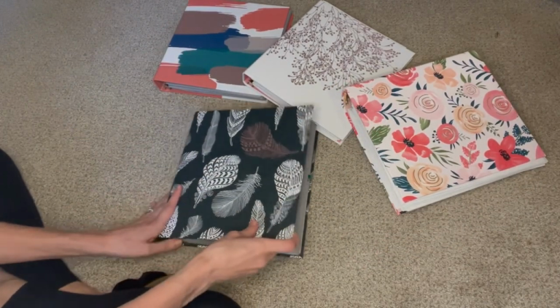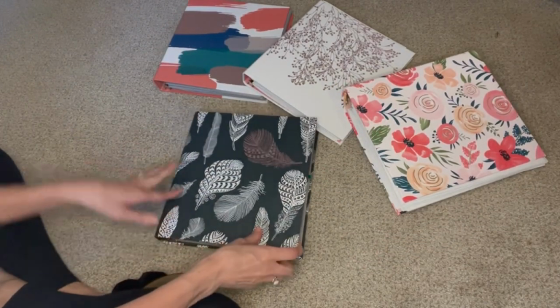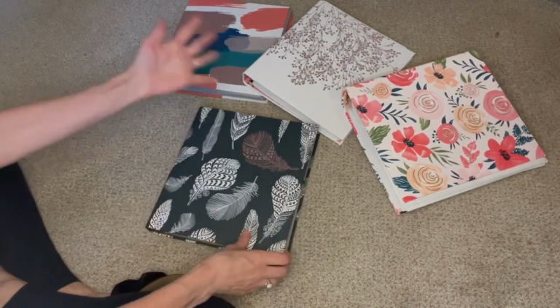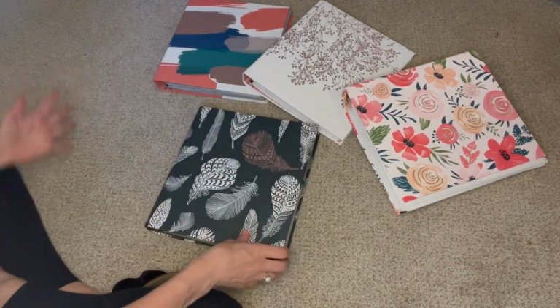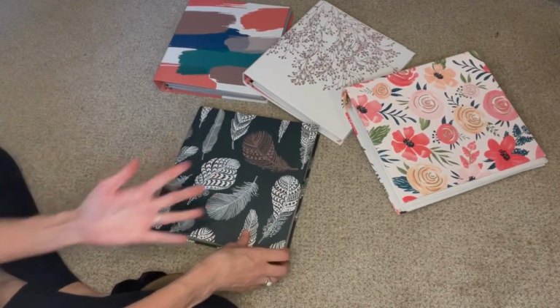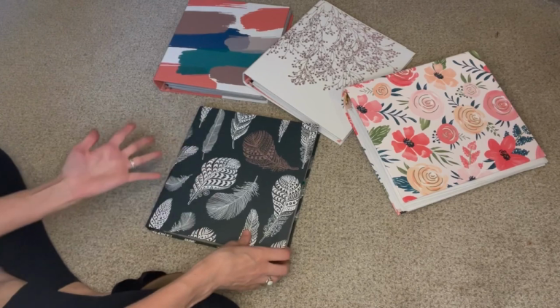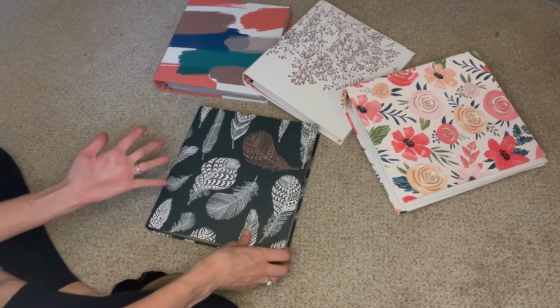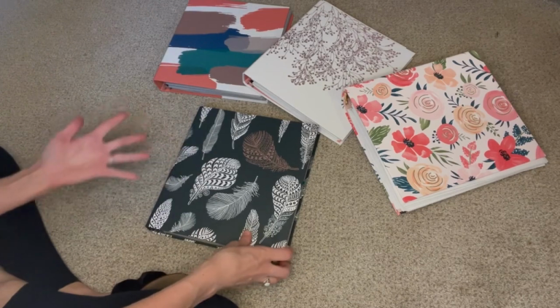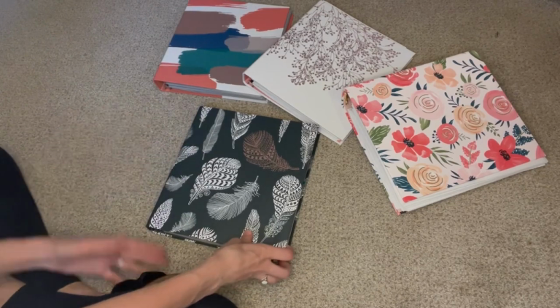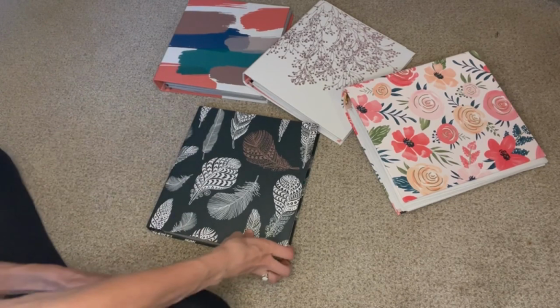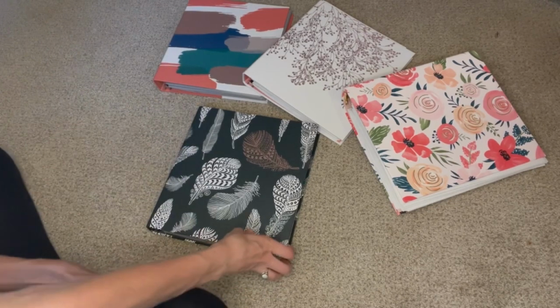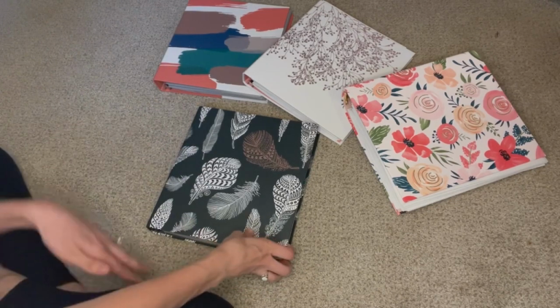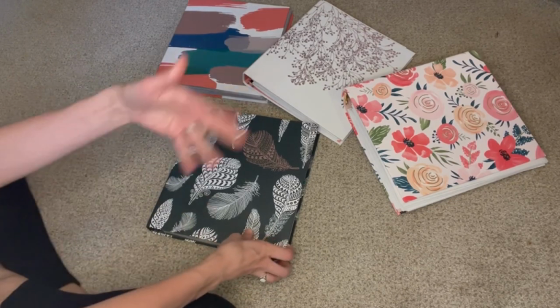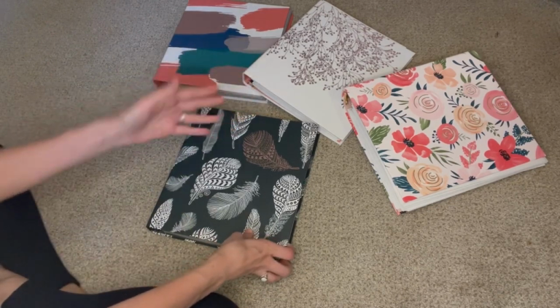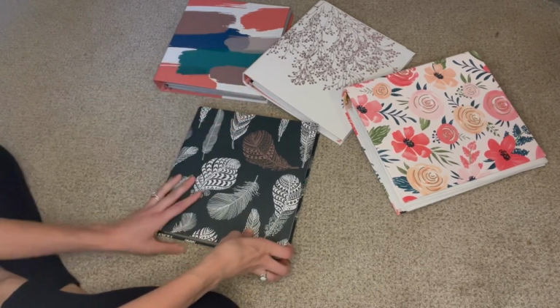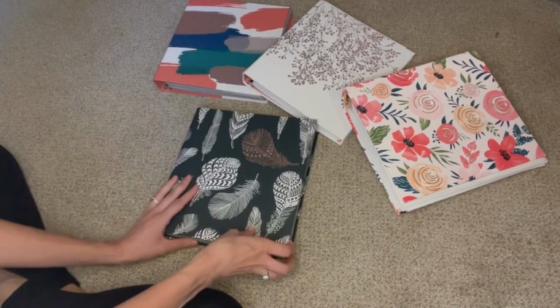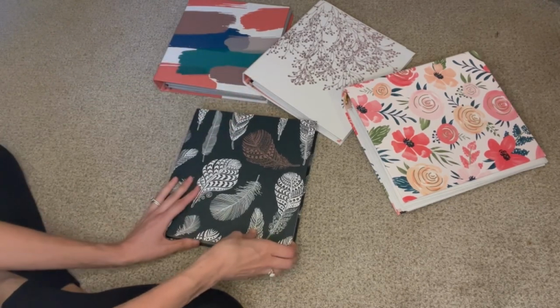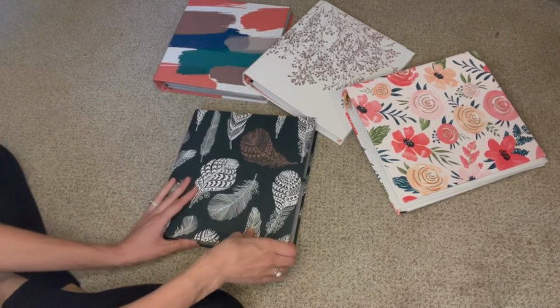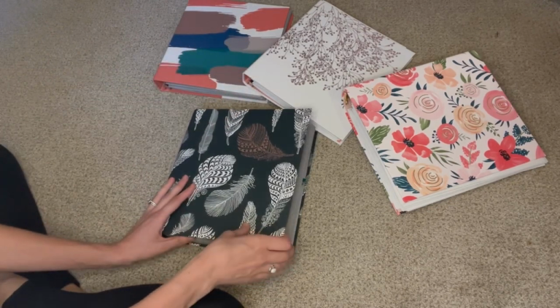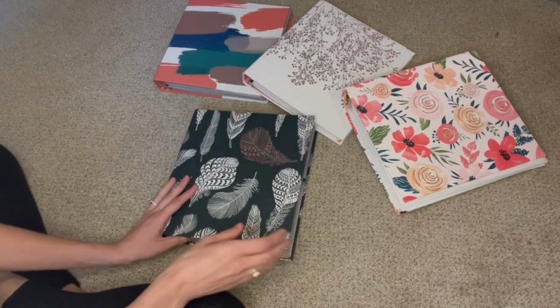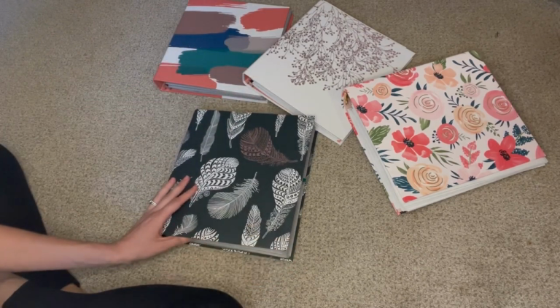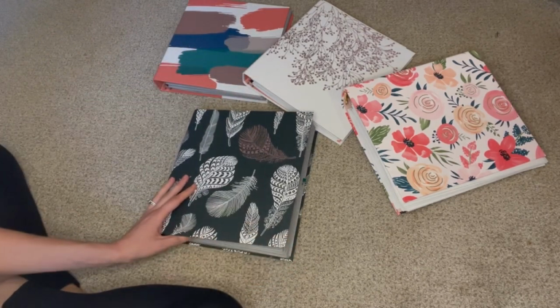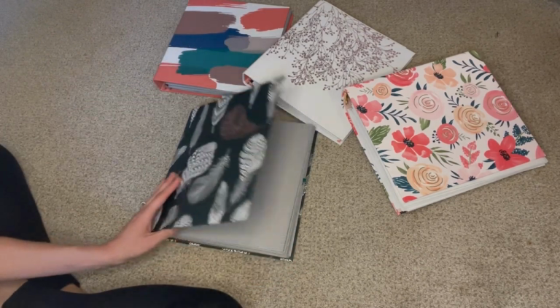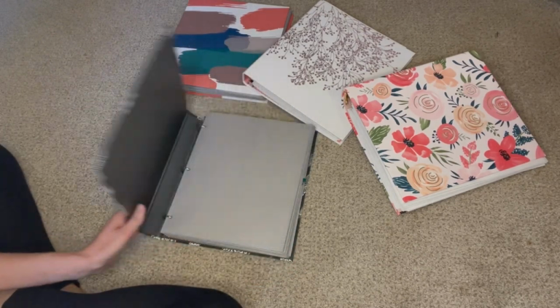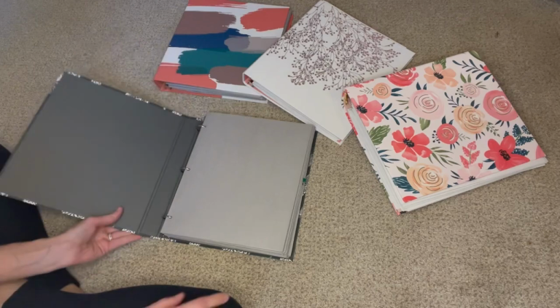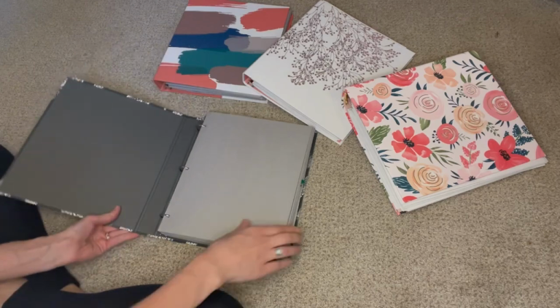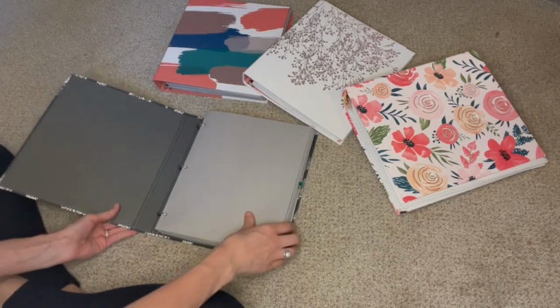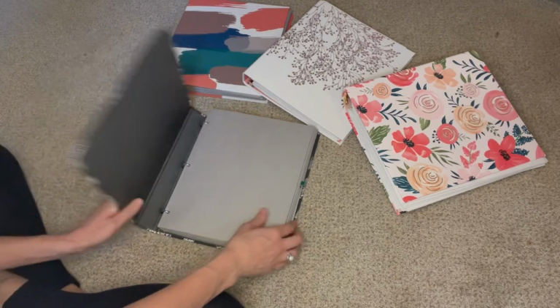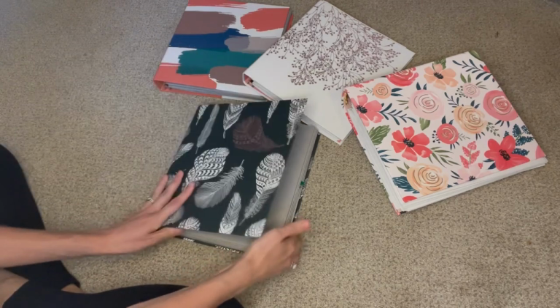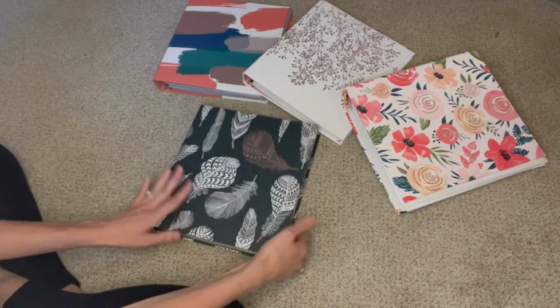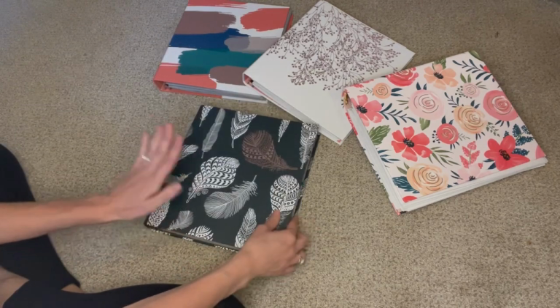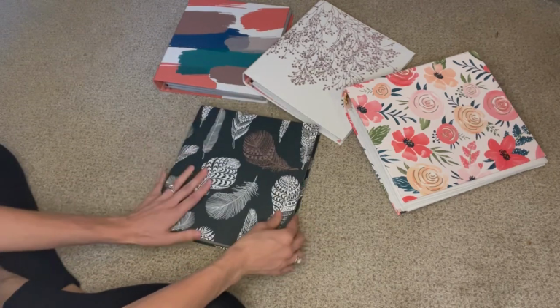And even if we don't get to all these this year, we'll have one ready to go for the following year. So let me show you how I plan on doing the lessons.